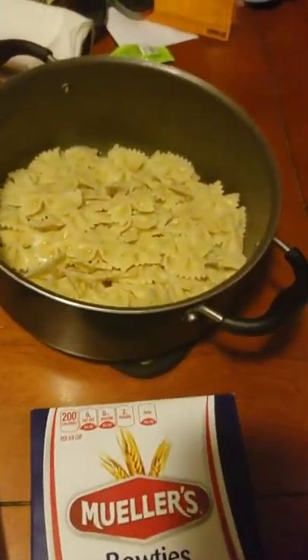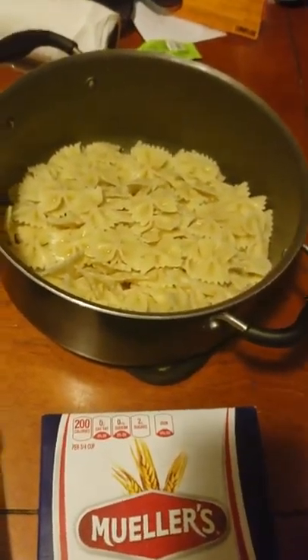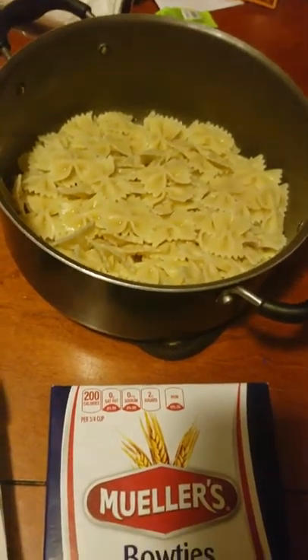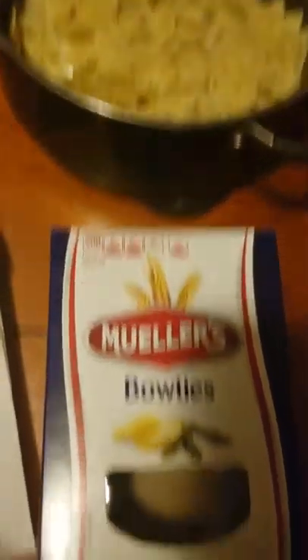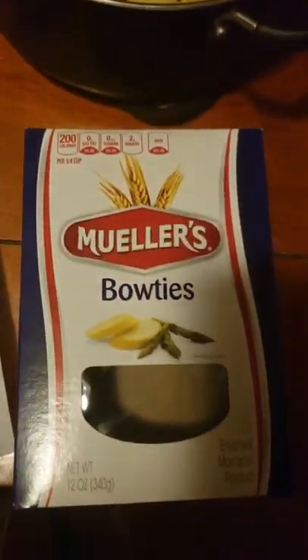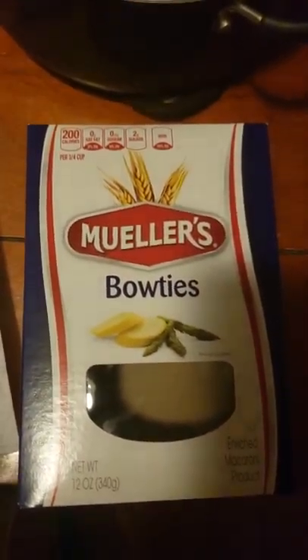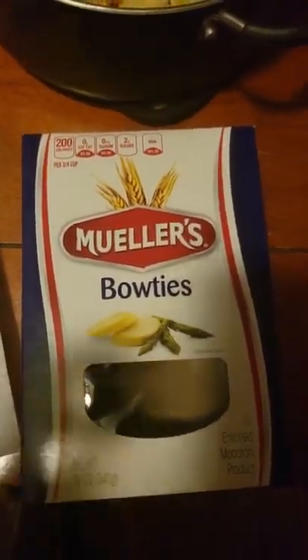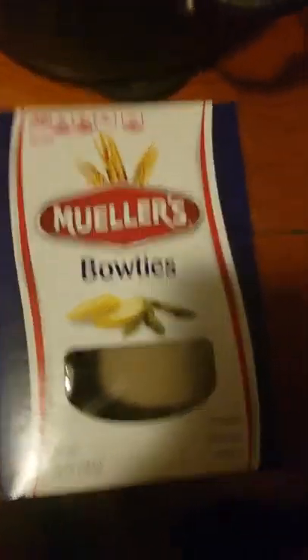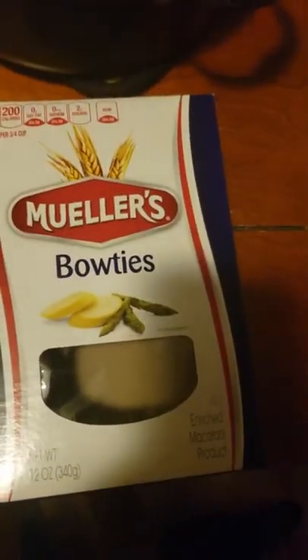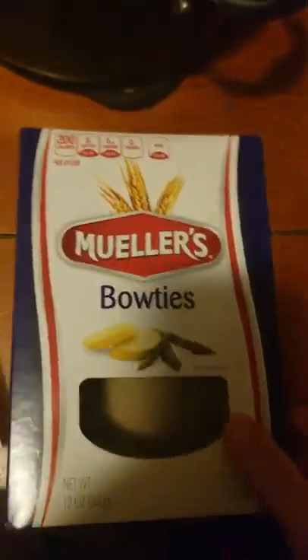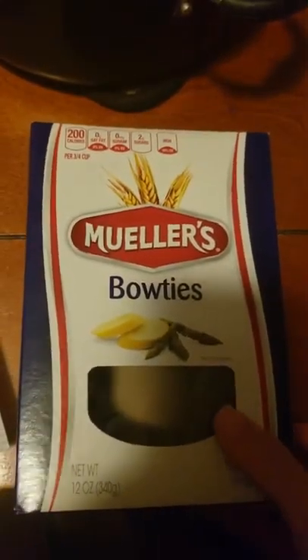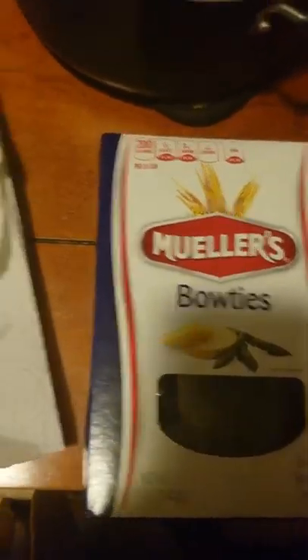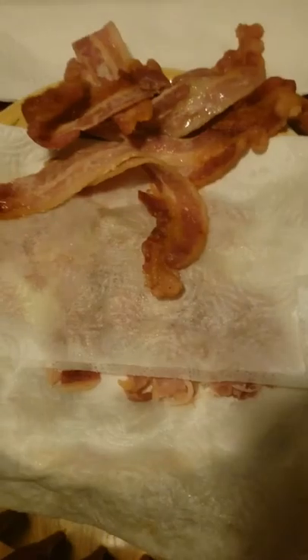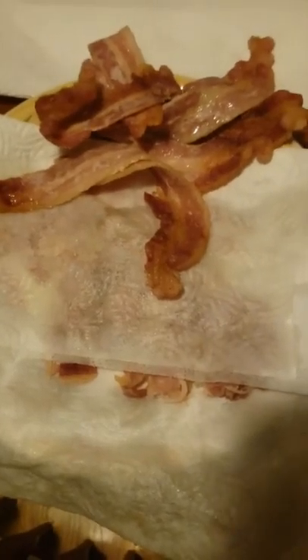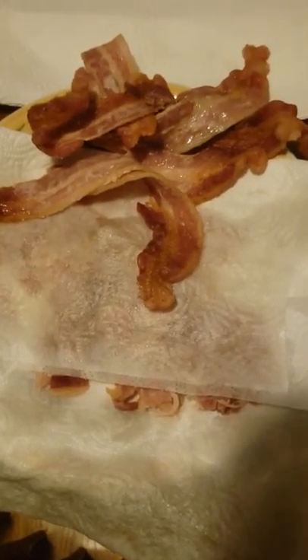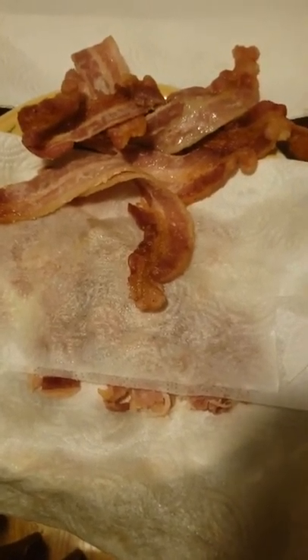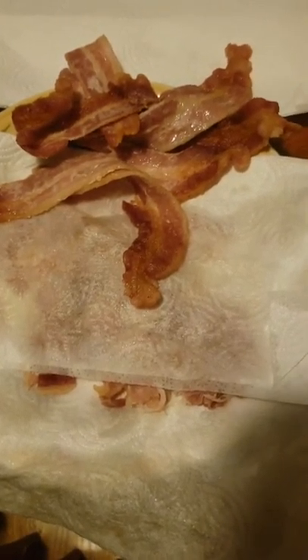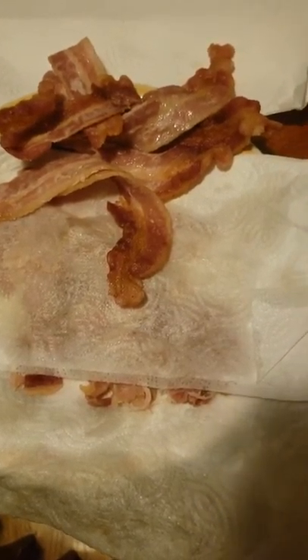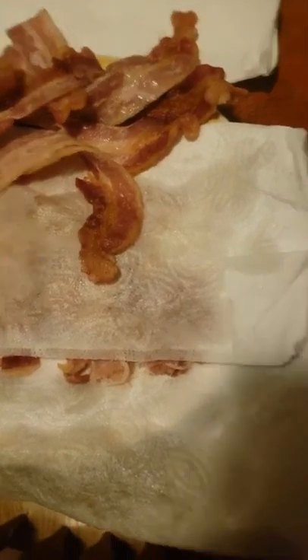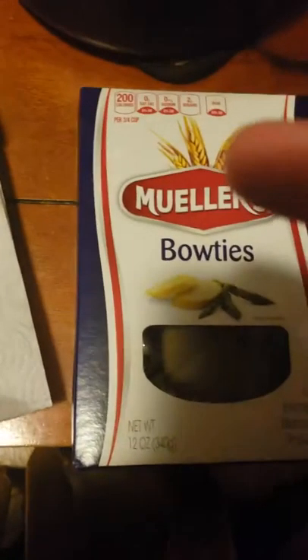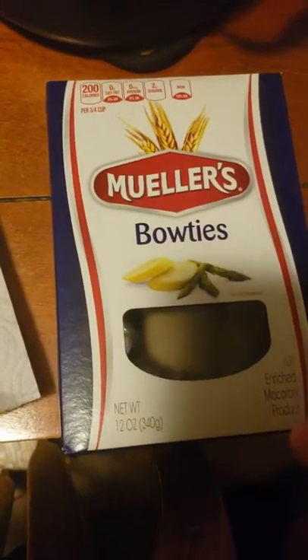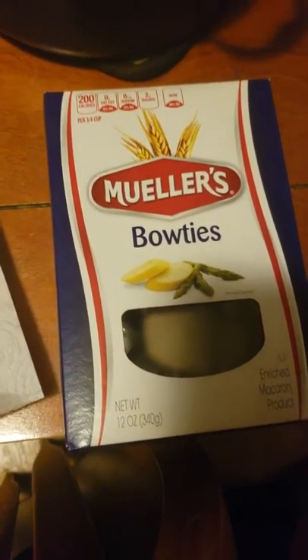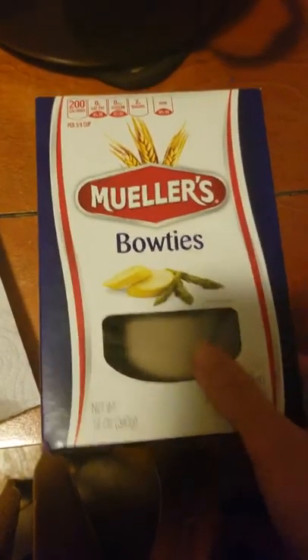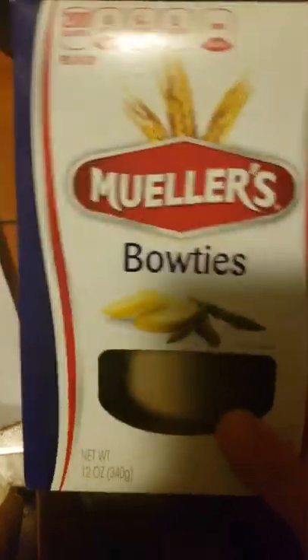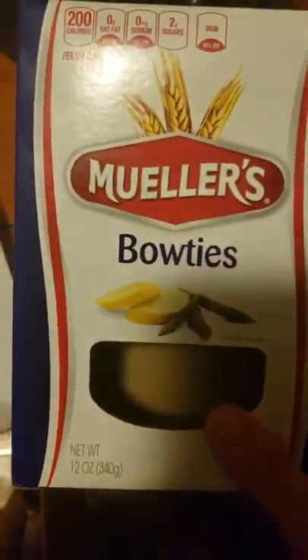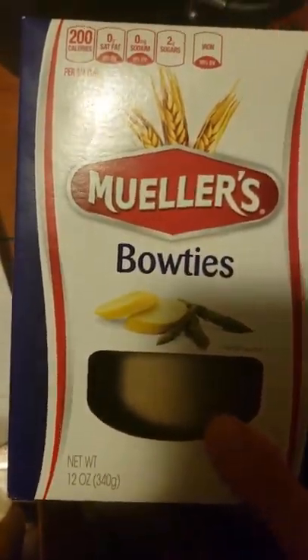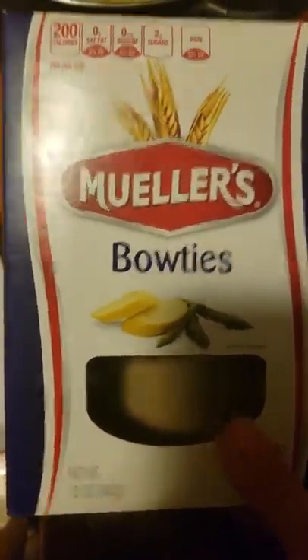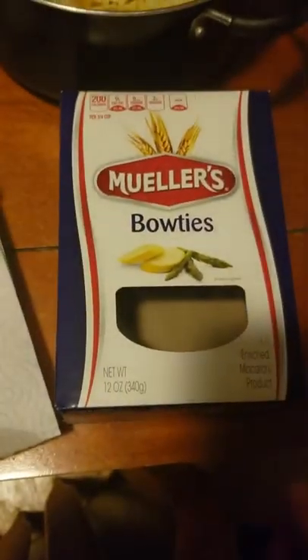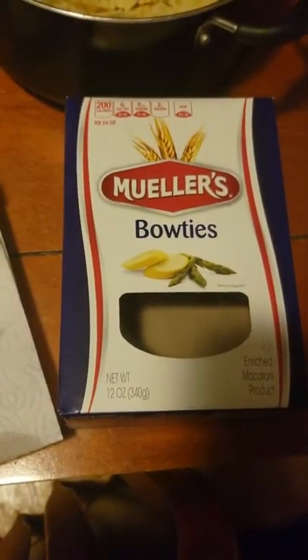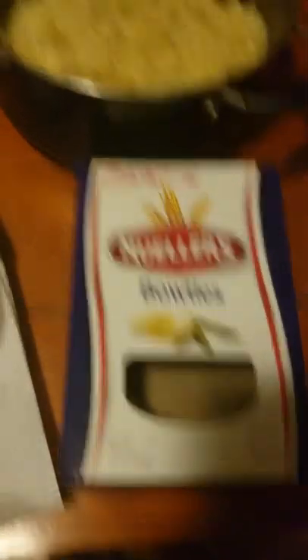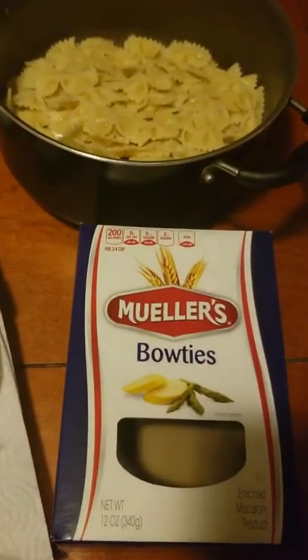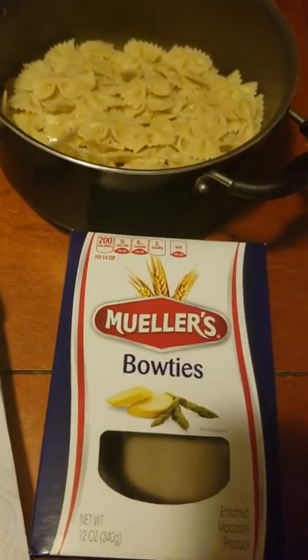I've got my bow ties here. Using pretty cheap bow ties — the bacon was probably about $3, and the bow ties were just a buck, $1. Who ain't got a dollar and change that they can use for bow ties?